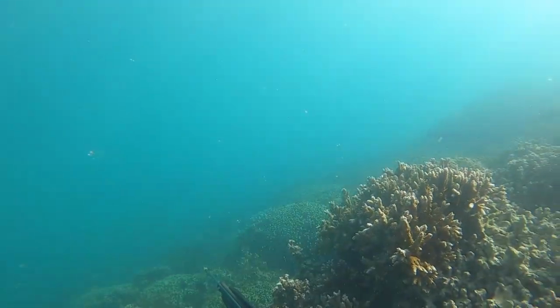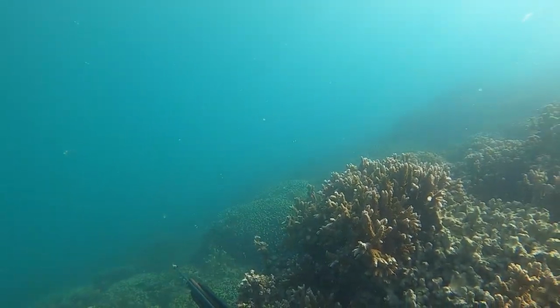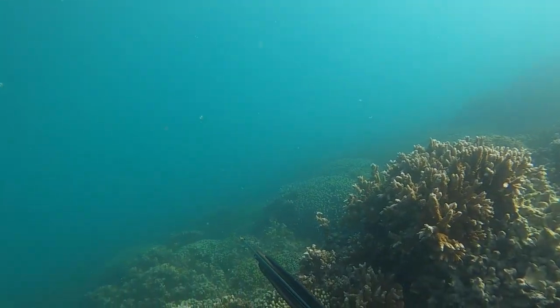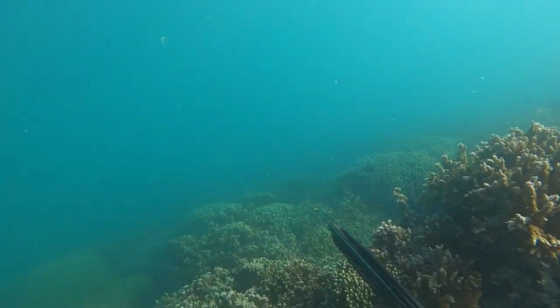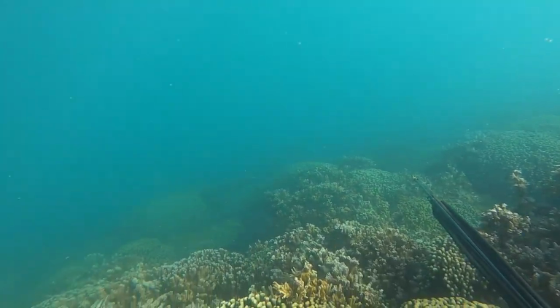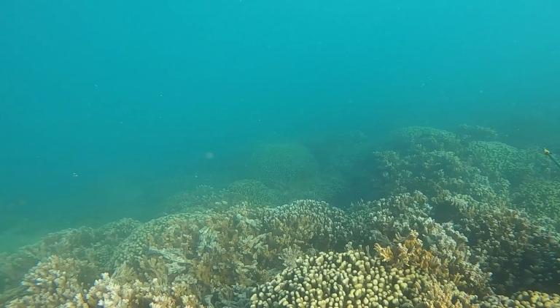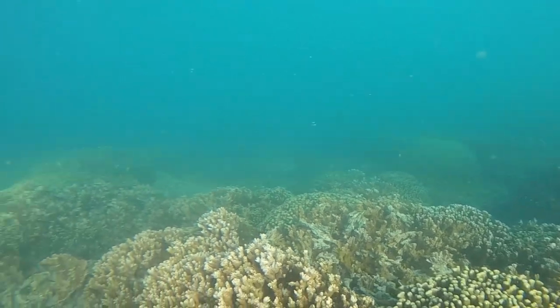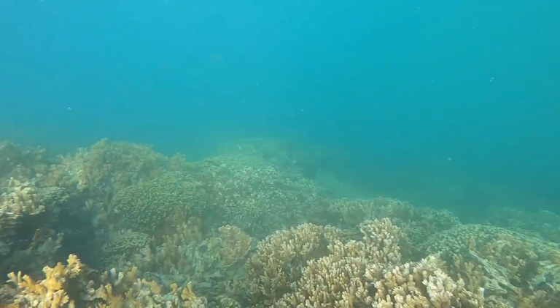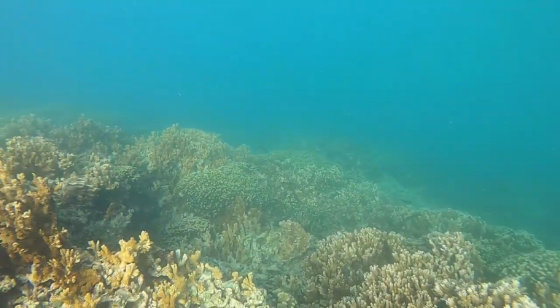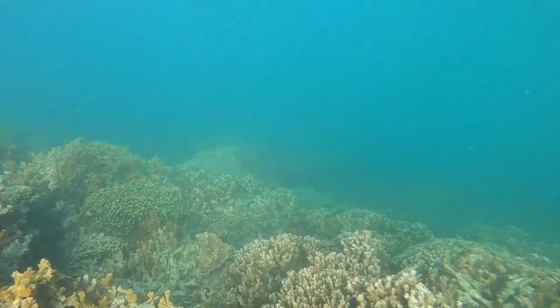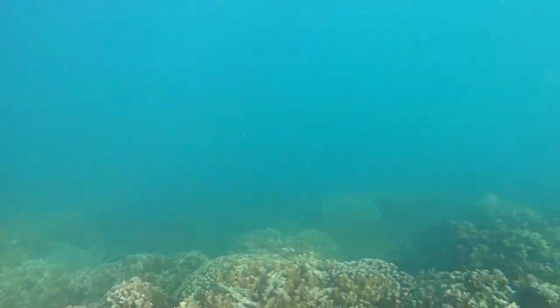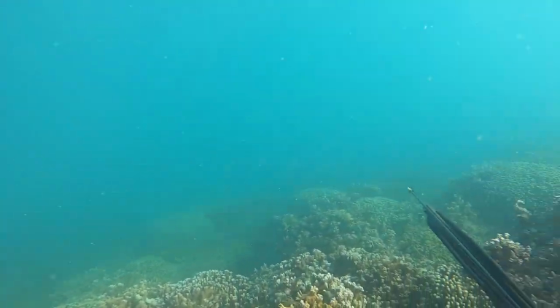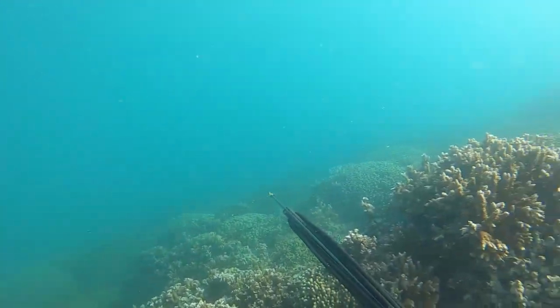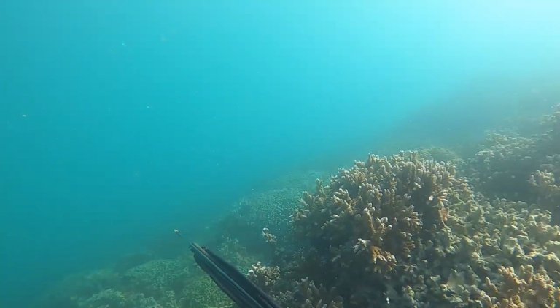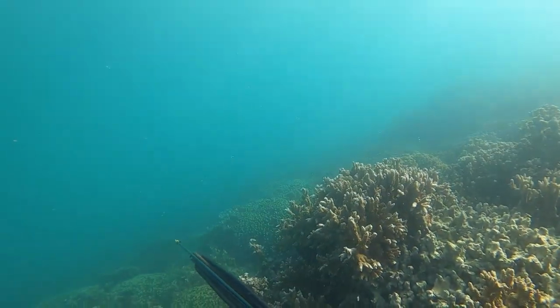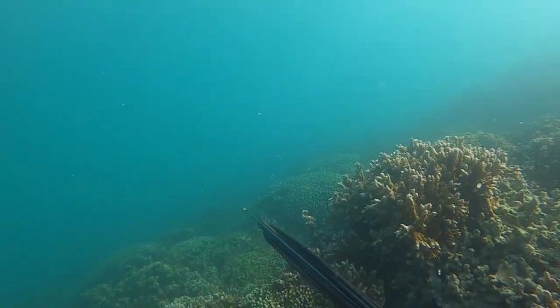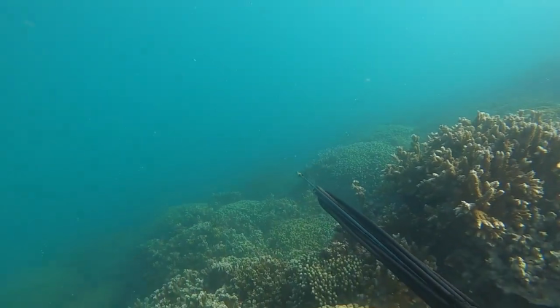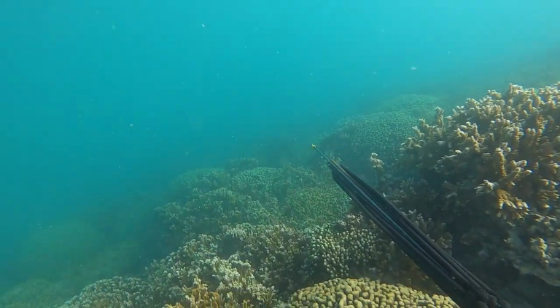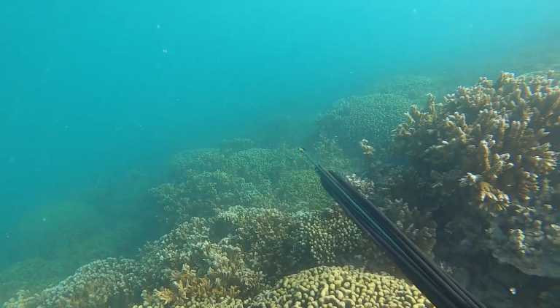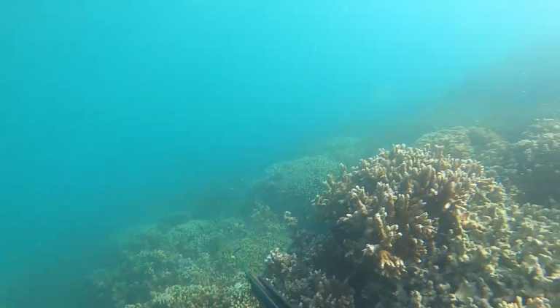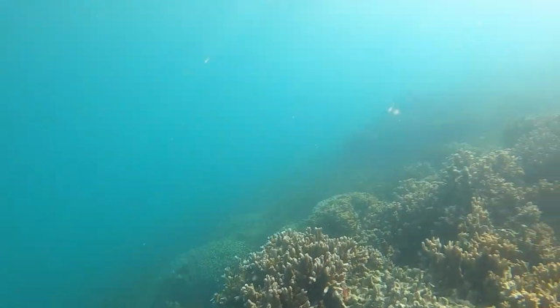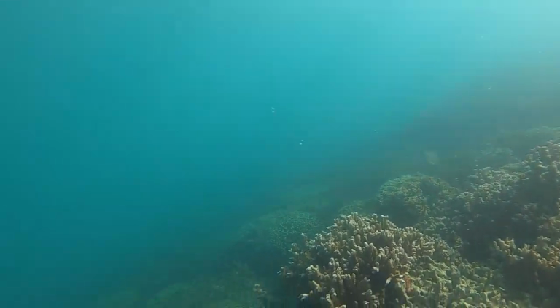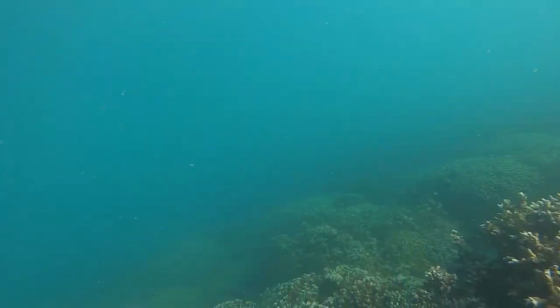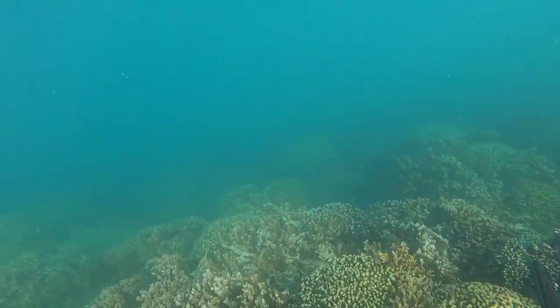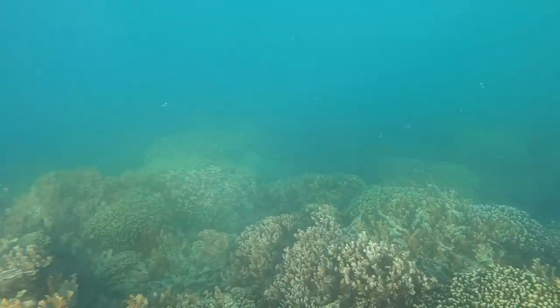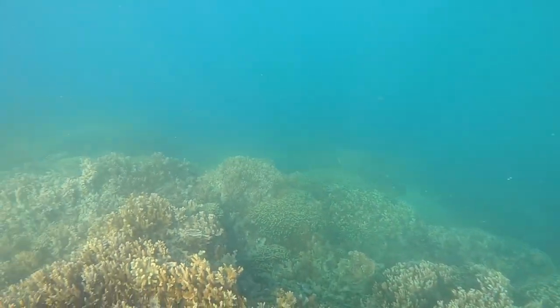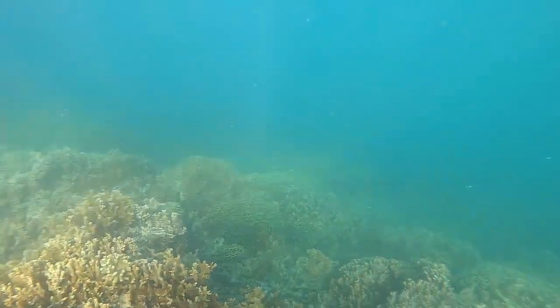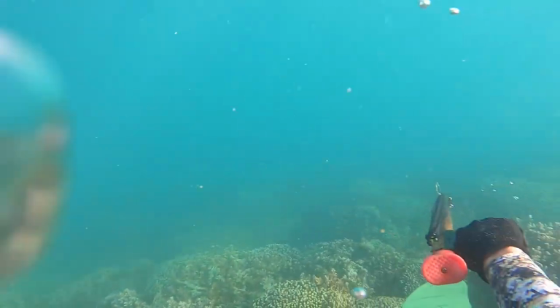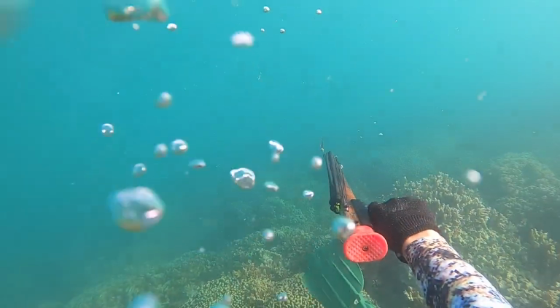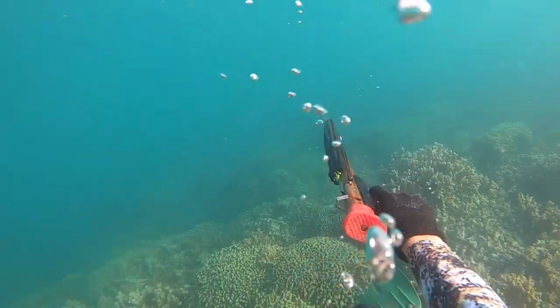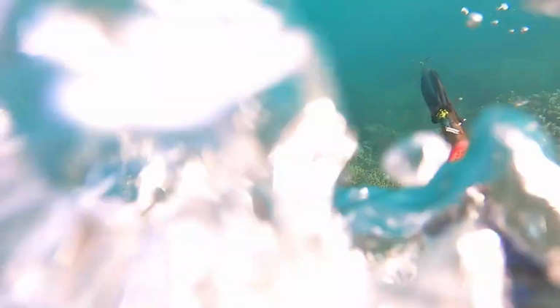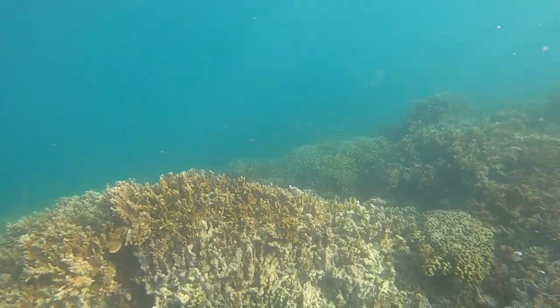A lot of predators will travel this drop-off, so I stayed down to see if some pow pow come by too. I'm just making sure the shark's not coming back, but also that if there's a pow pow I can go ahead and take them. Didn't see anything on that drop, and I head back to the surface.